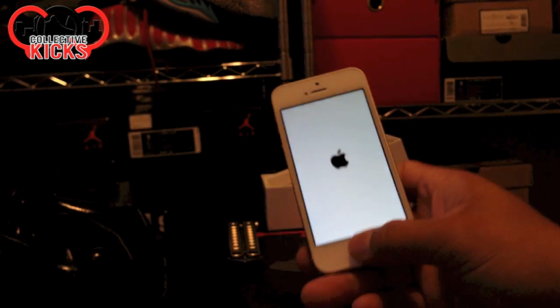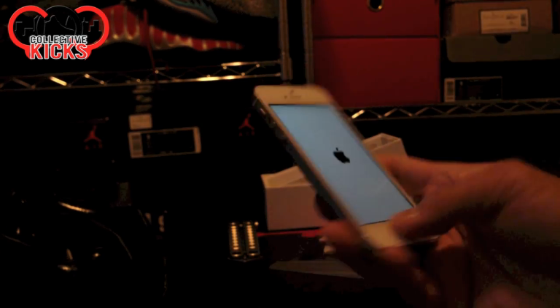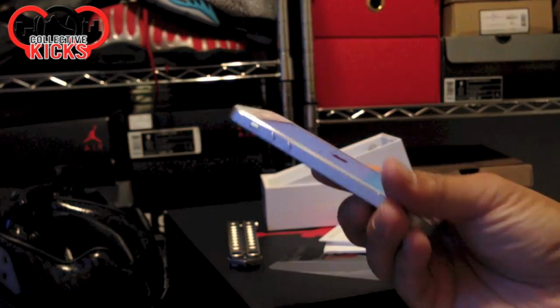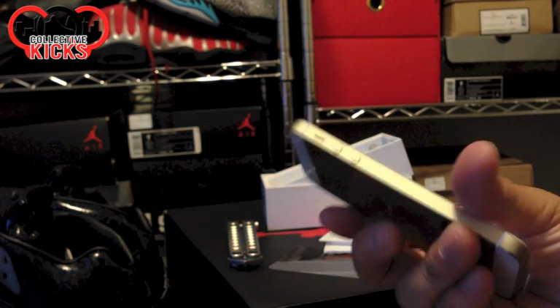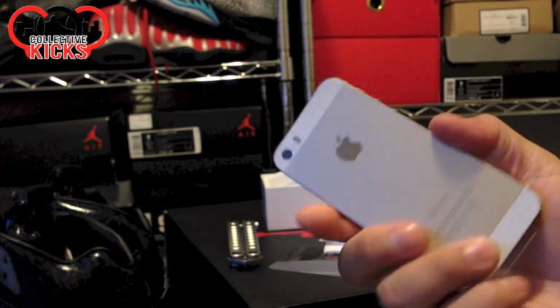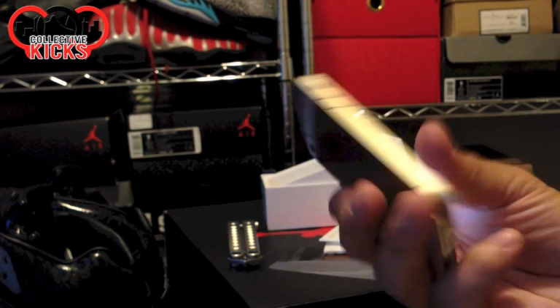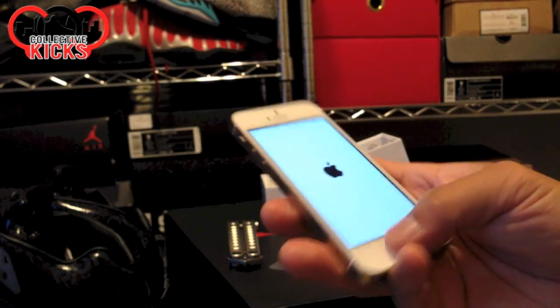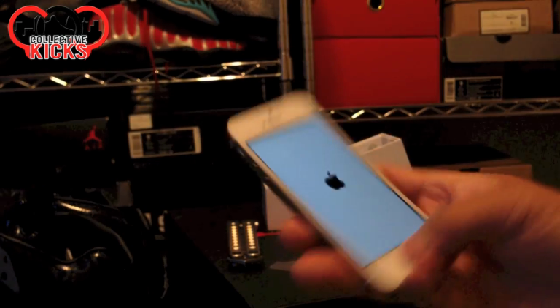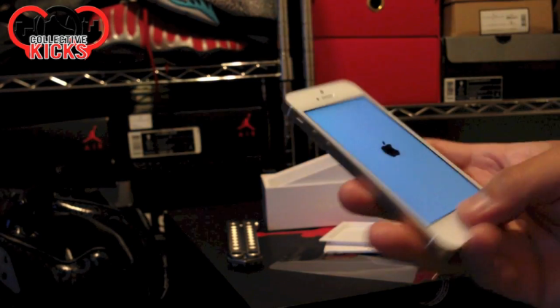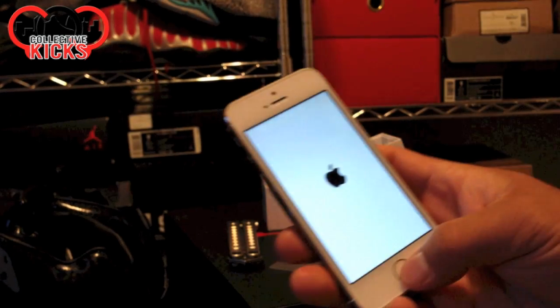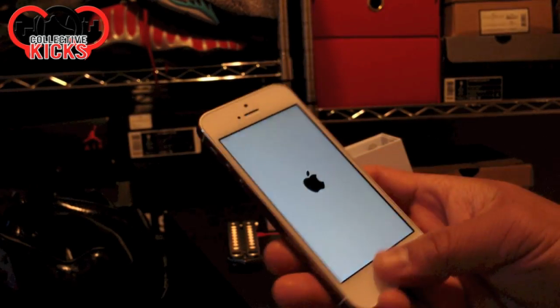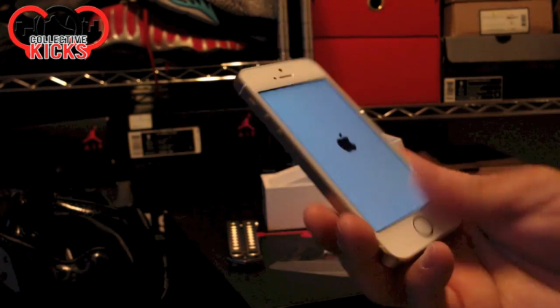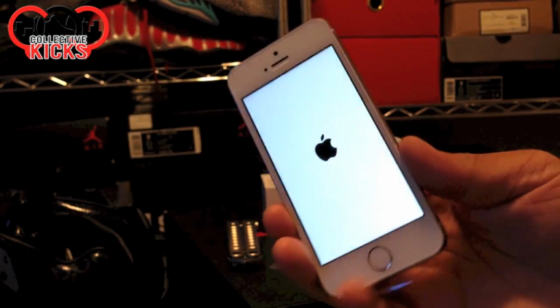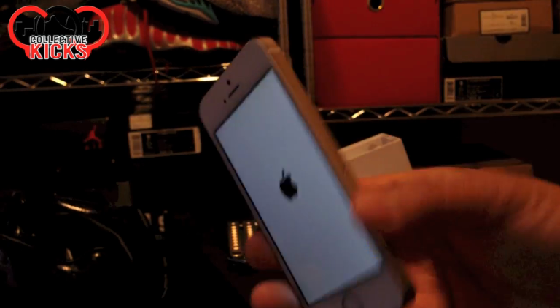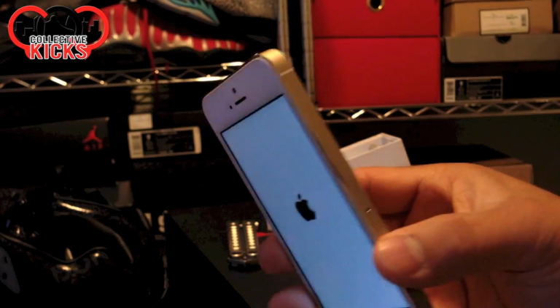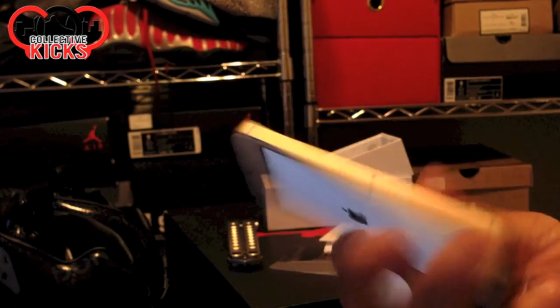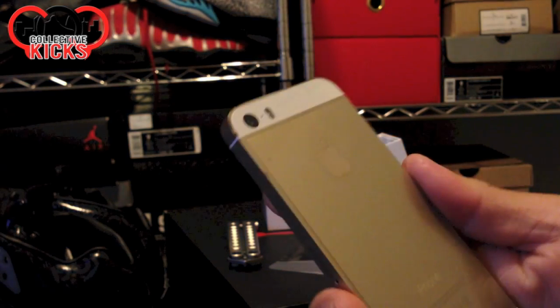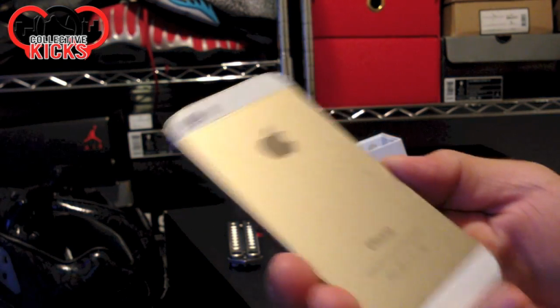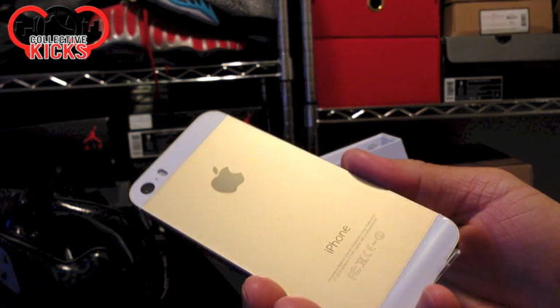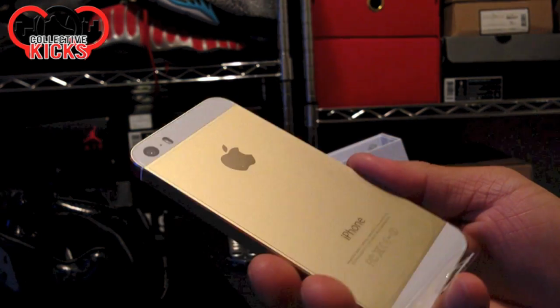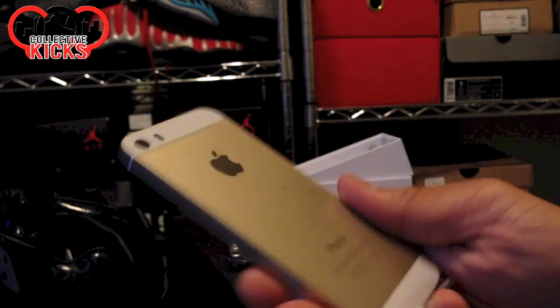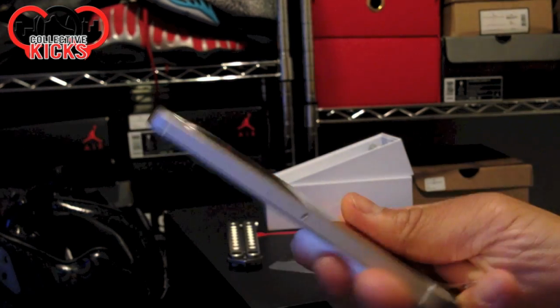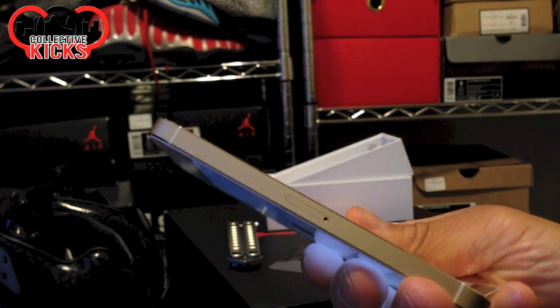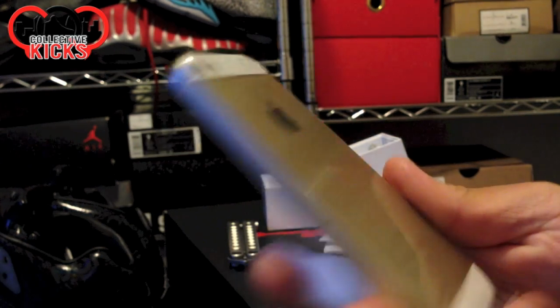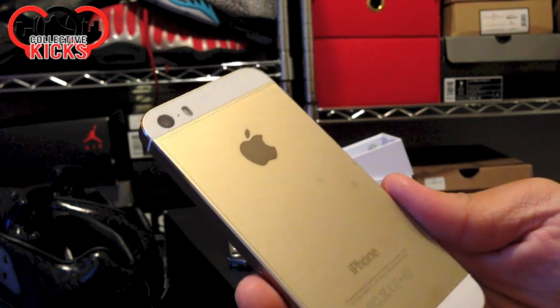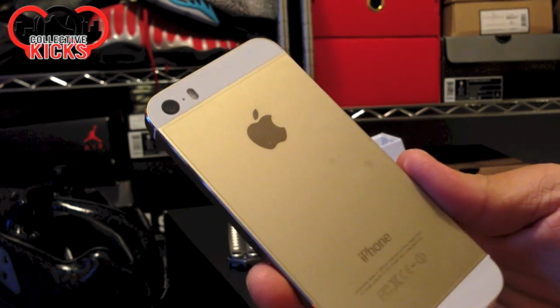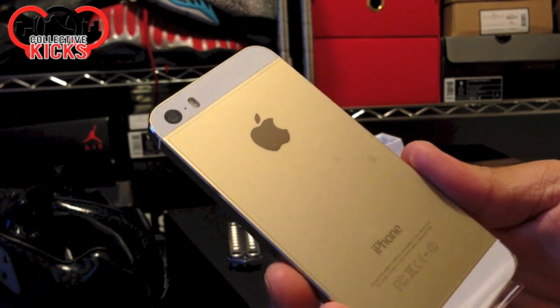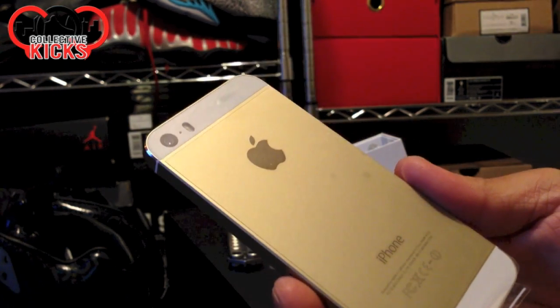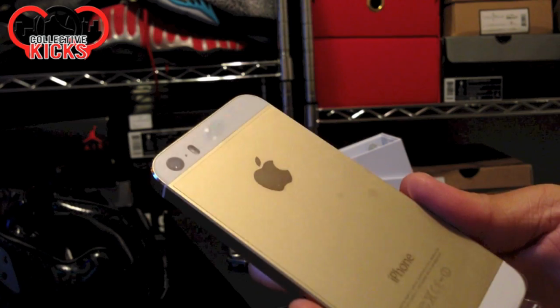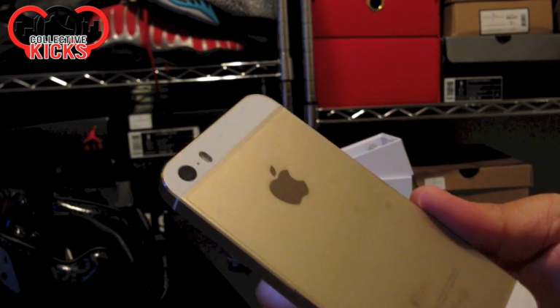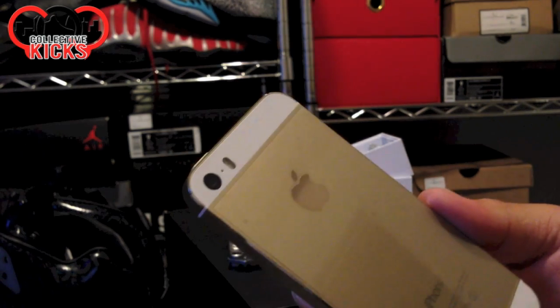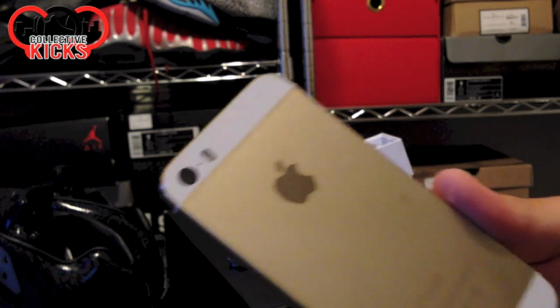I've heard rumors that you can use your finger in other ways to unlock it. I'm not gonna find out. But that's pretty much the gold iPhone — I will be filming all of my videos, at least for the time being, on the iPhone 5s.